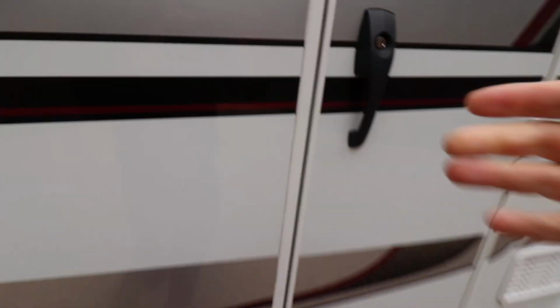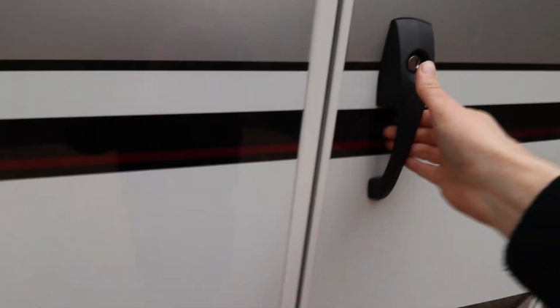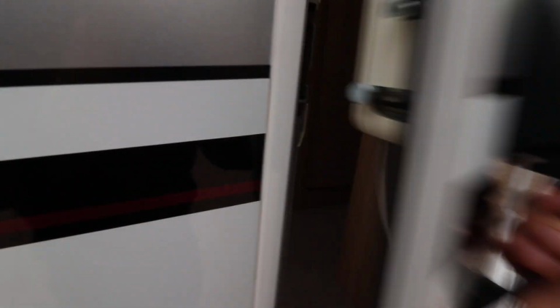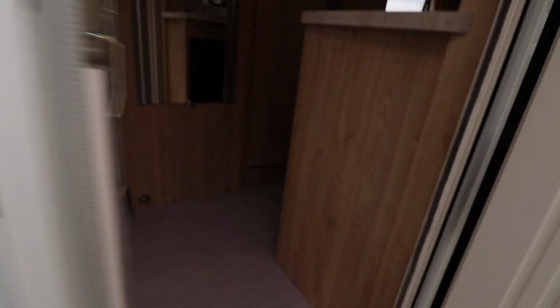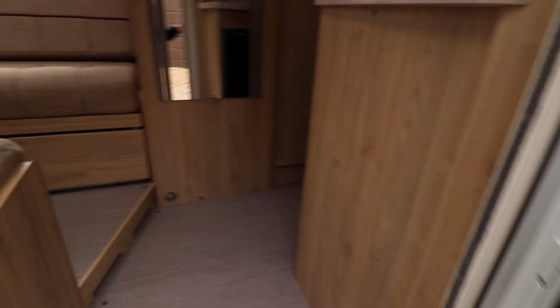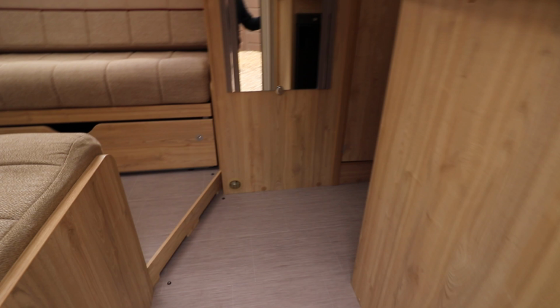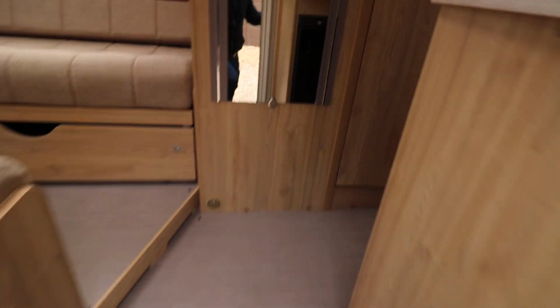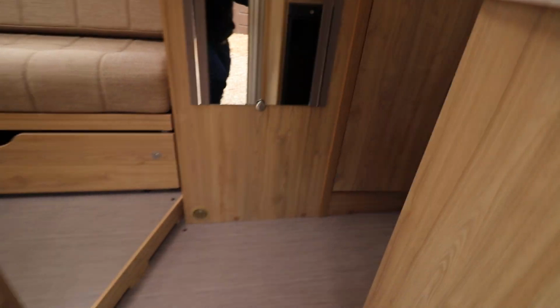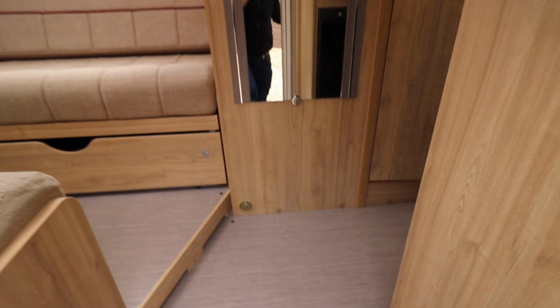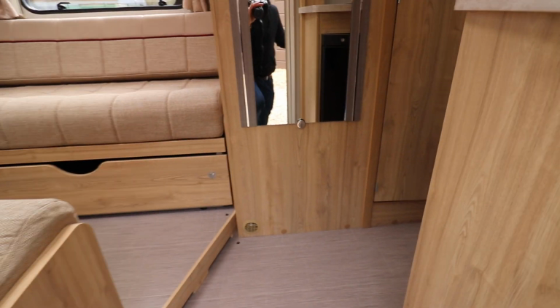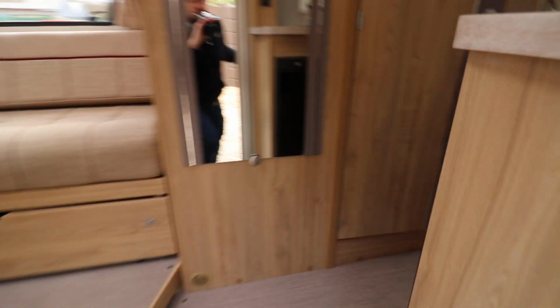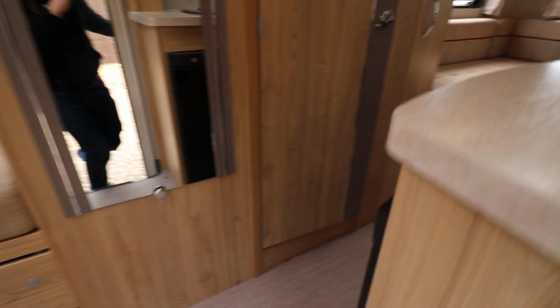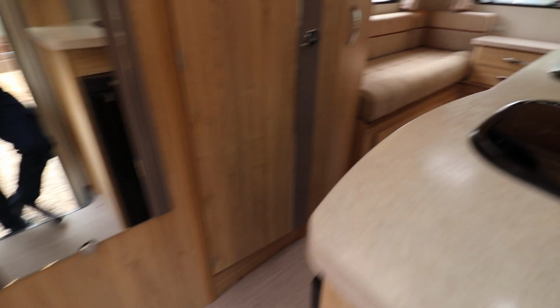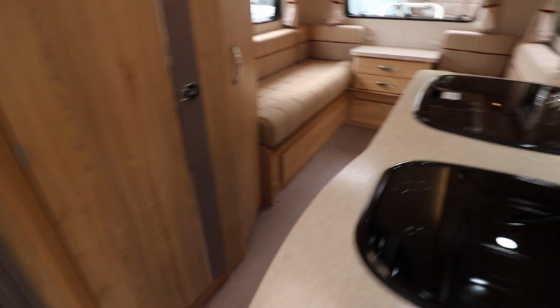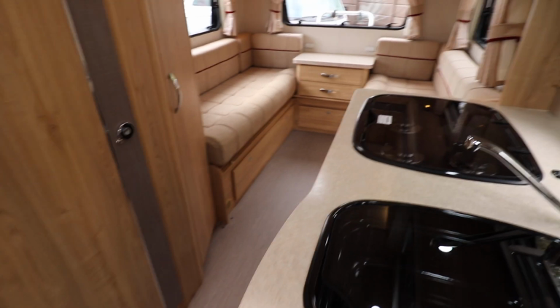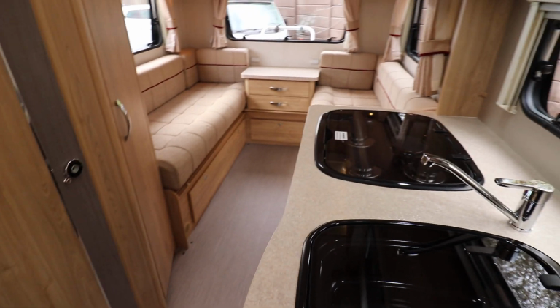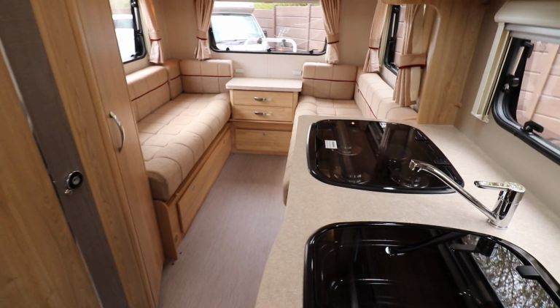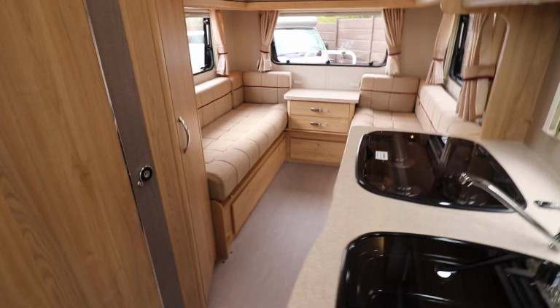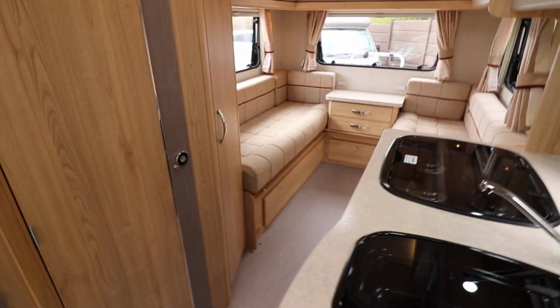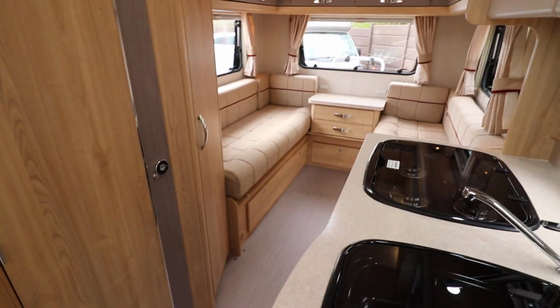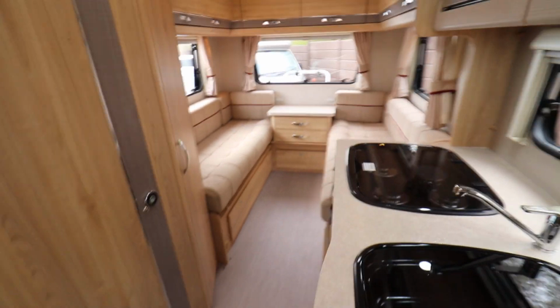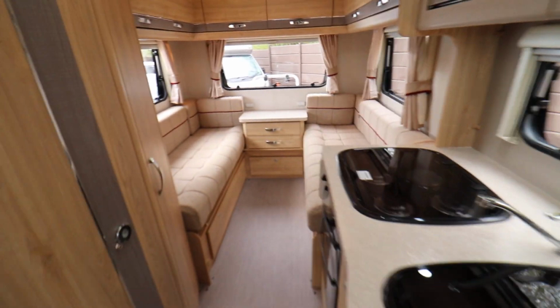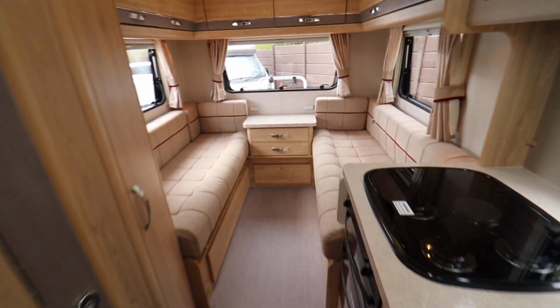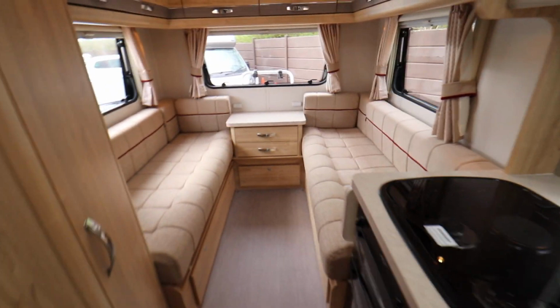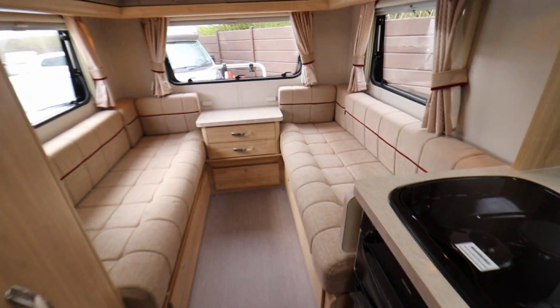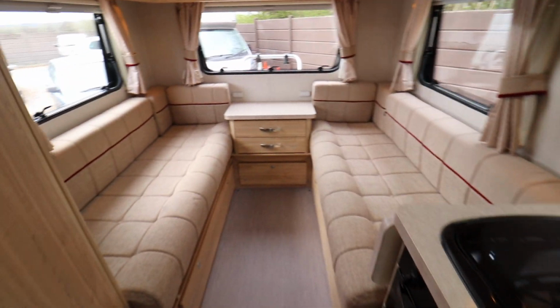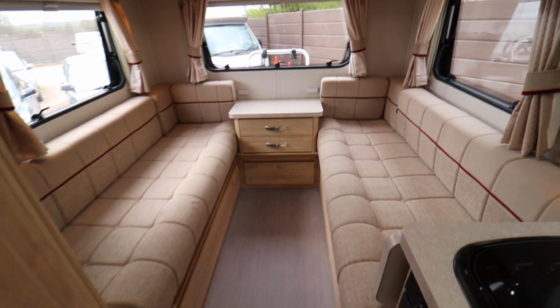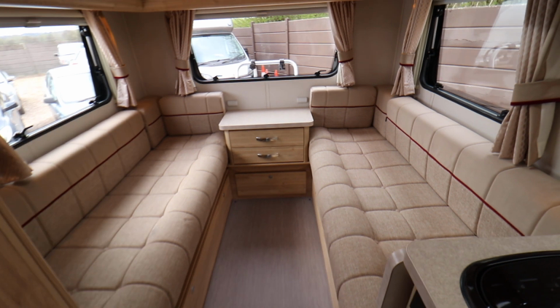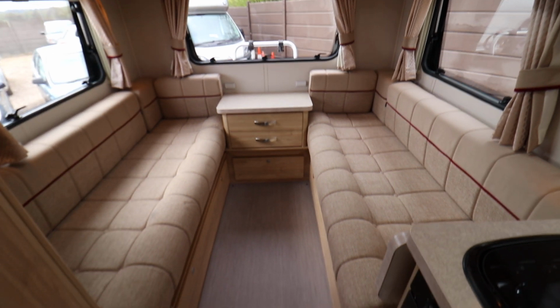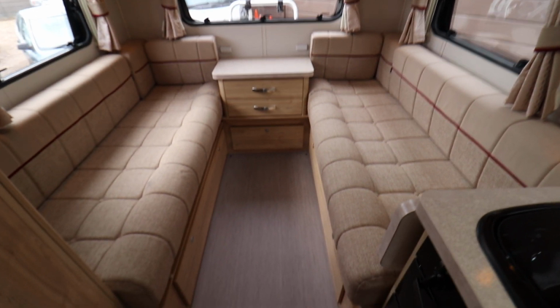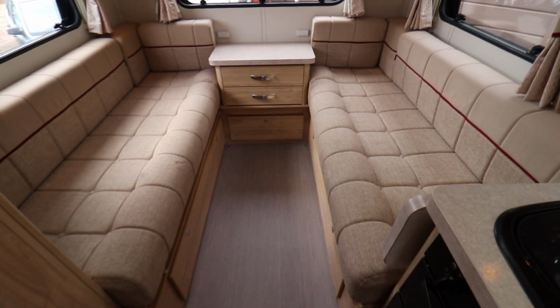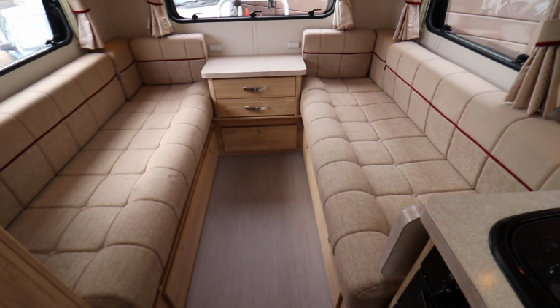It's a four berth motorhome and it has four seat belts, which I'll show you in a minute. It has two lounge areas — the back one has two side-facing settees which come together to make a double bed.